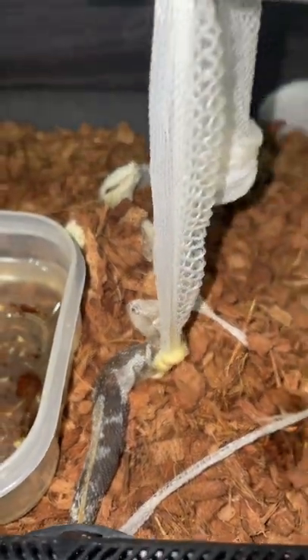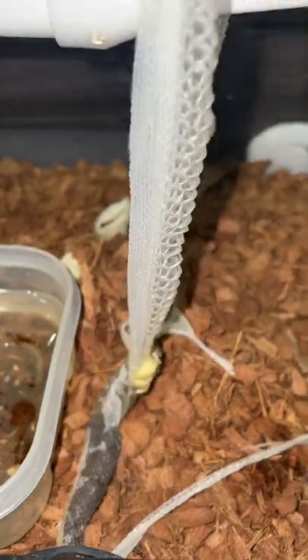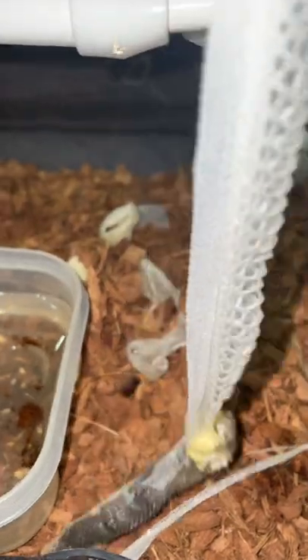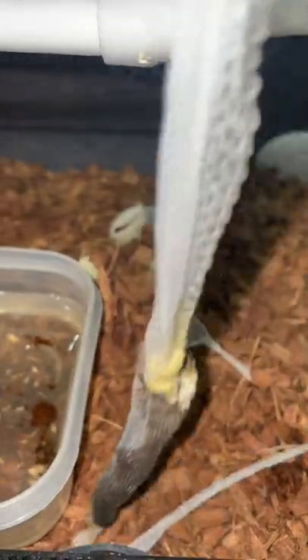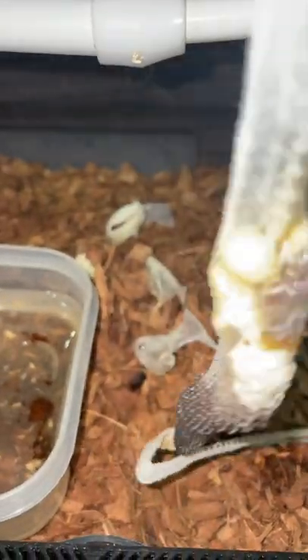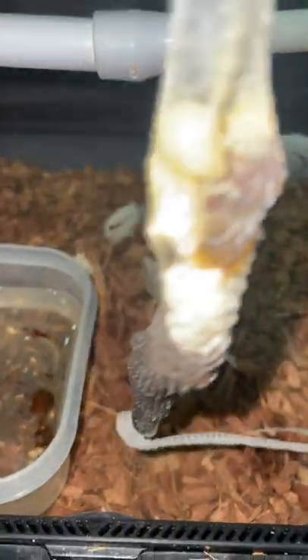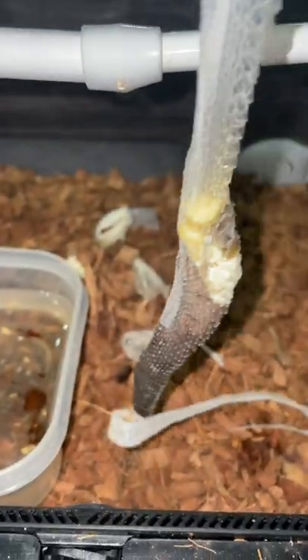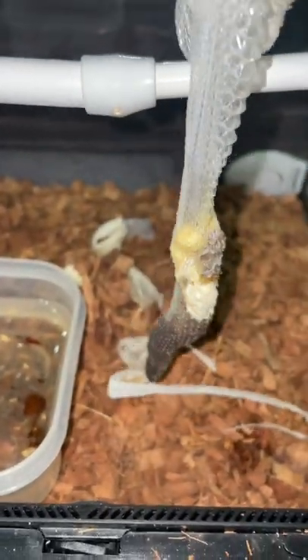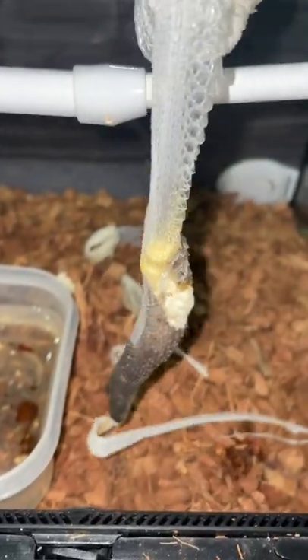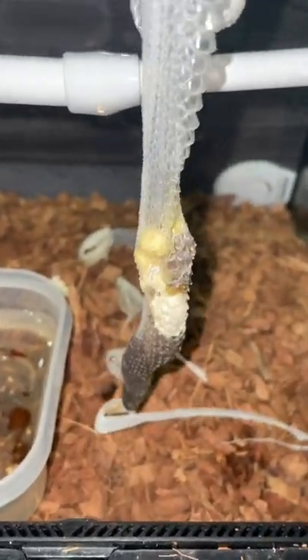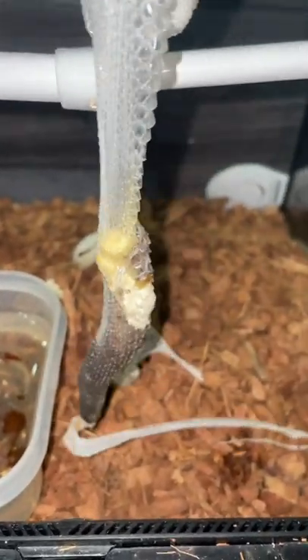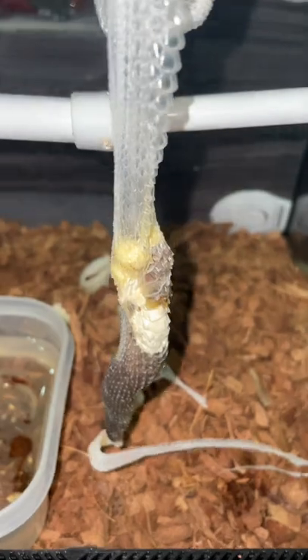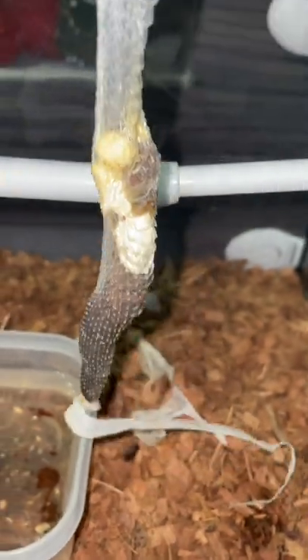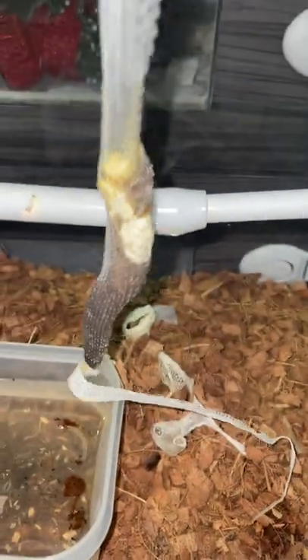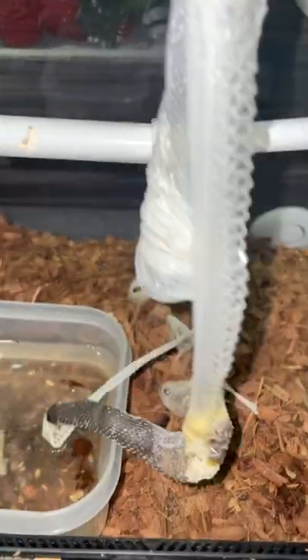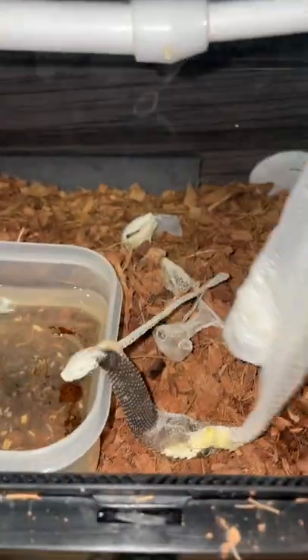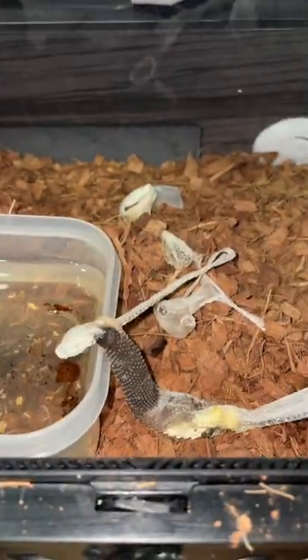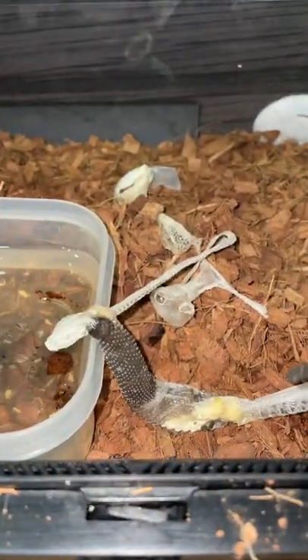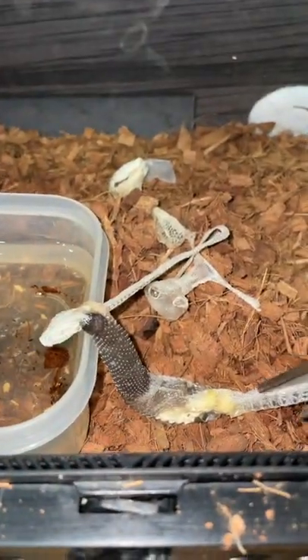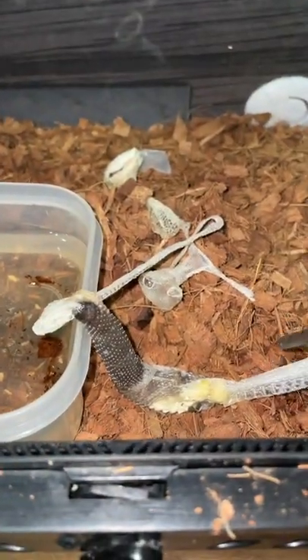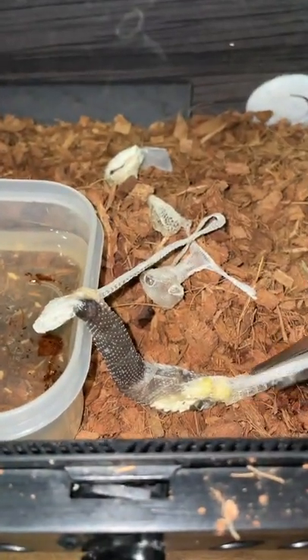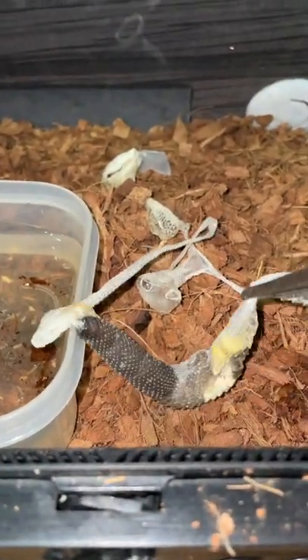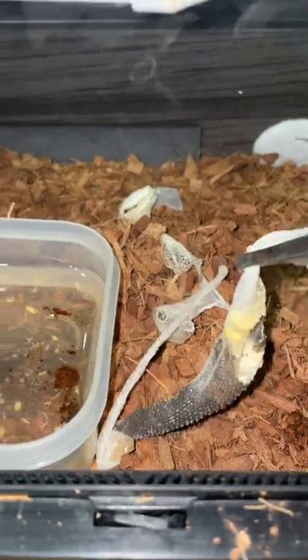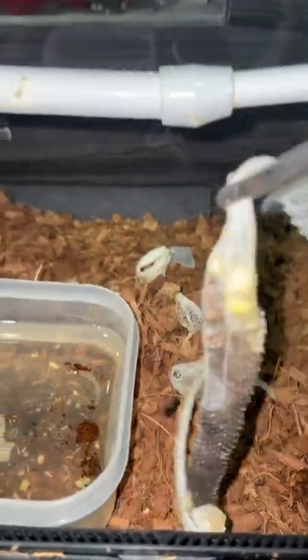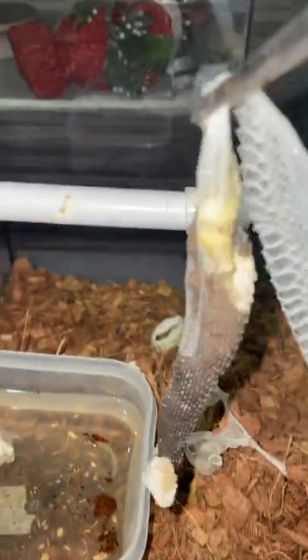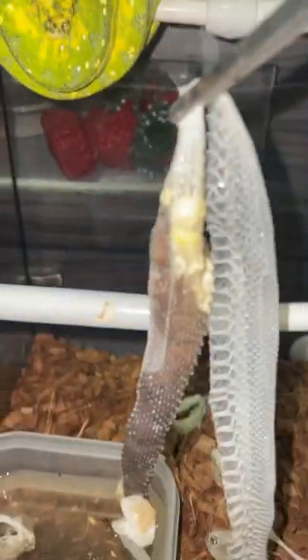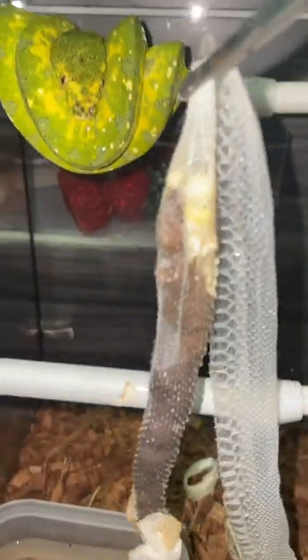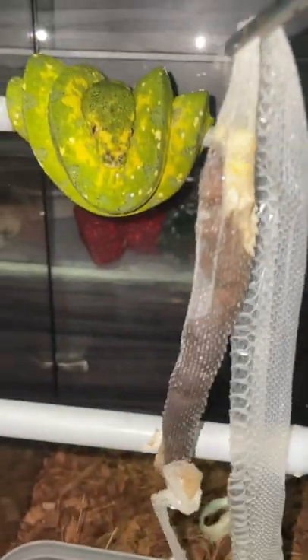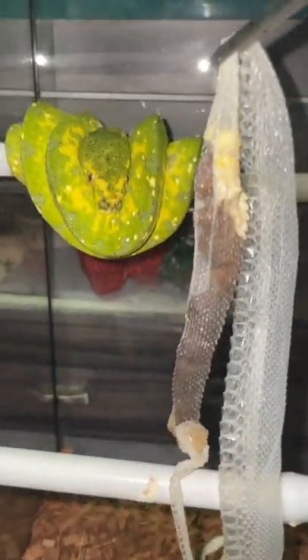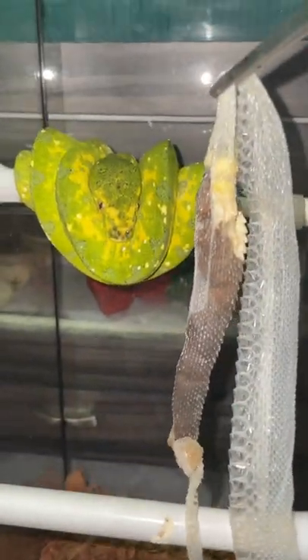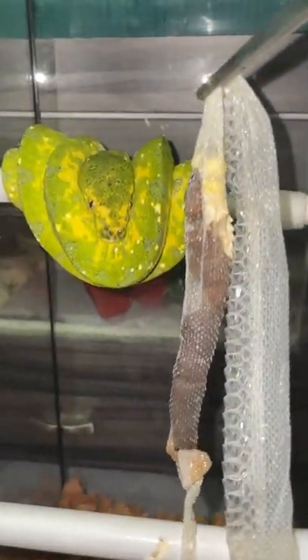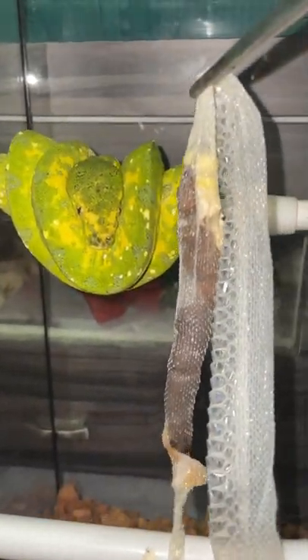You can see — freaking hell — the poop is stuck in the shed. Usually snakes will poop after they shed, and with ball pythons the poop comes out, but this girl decided to poop inside the shed. Look at that poop.